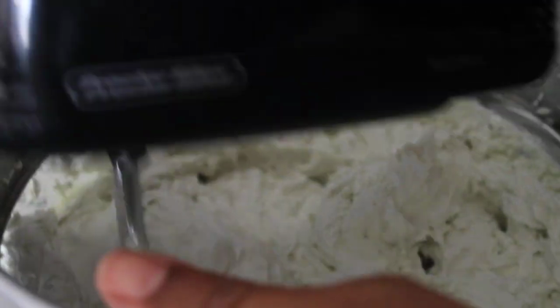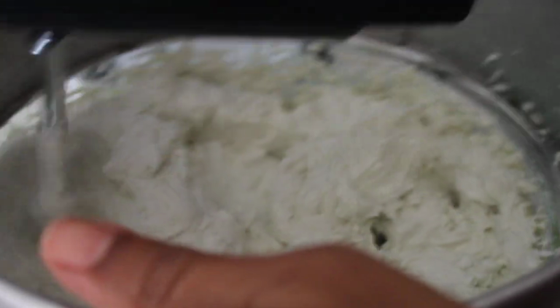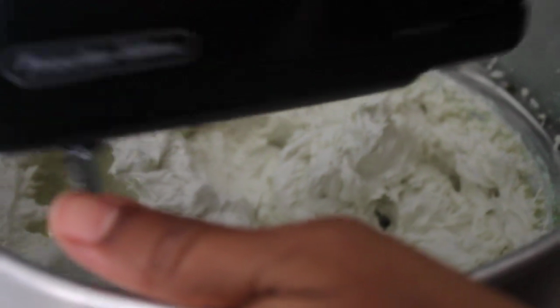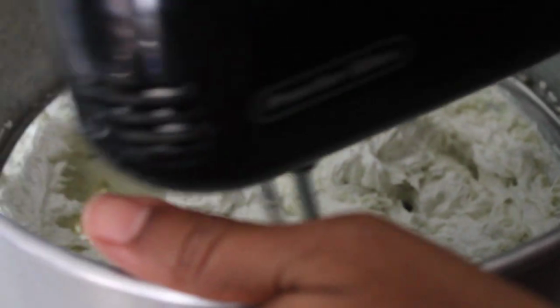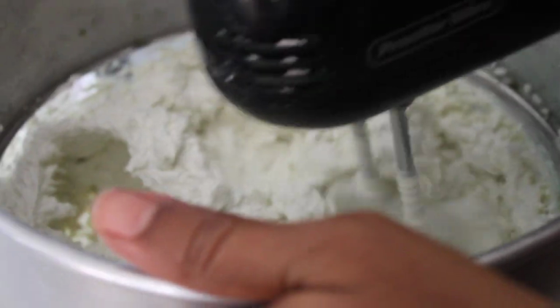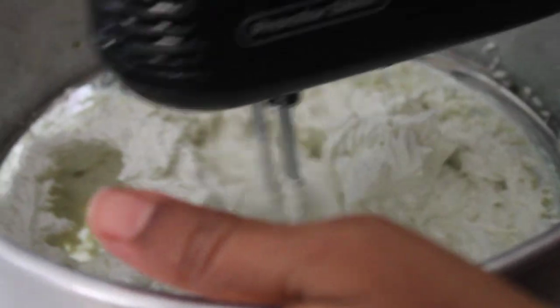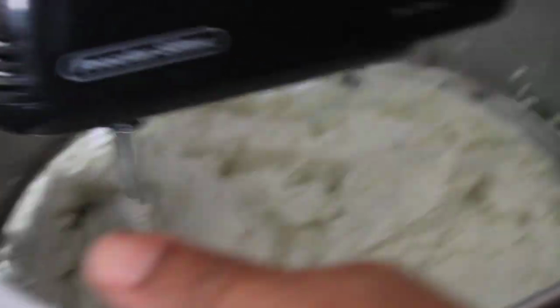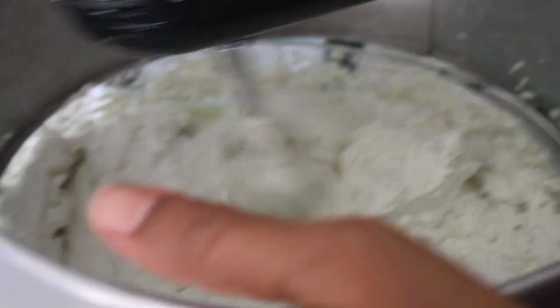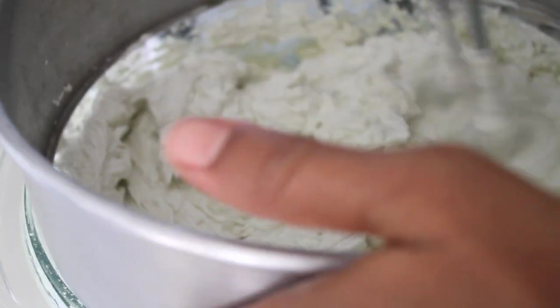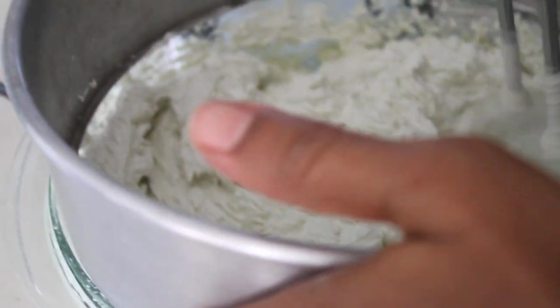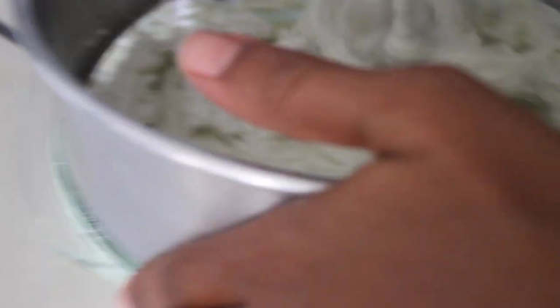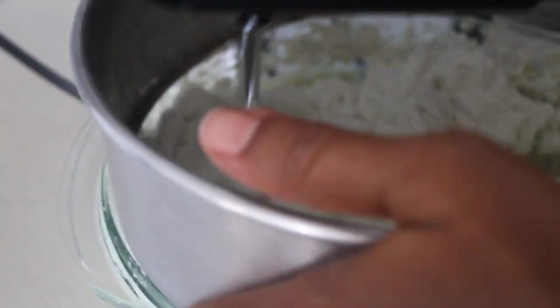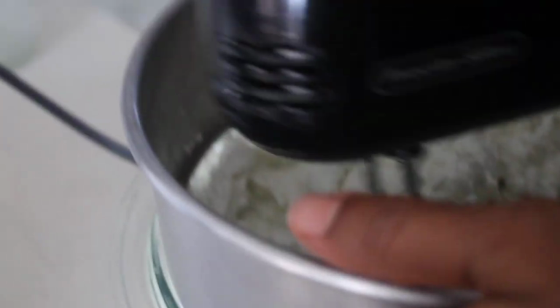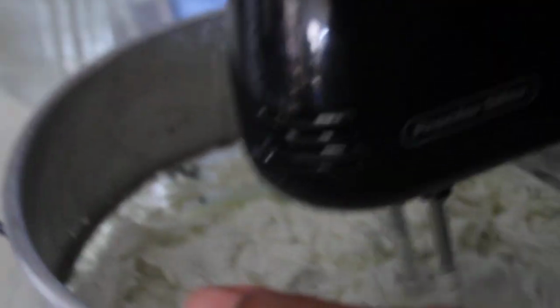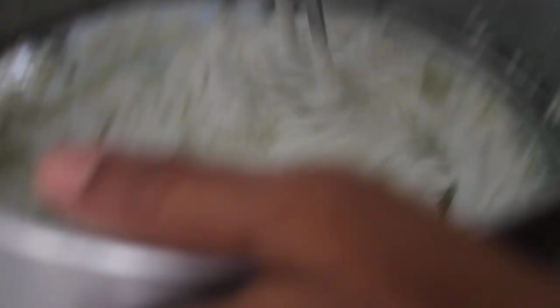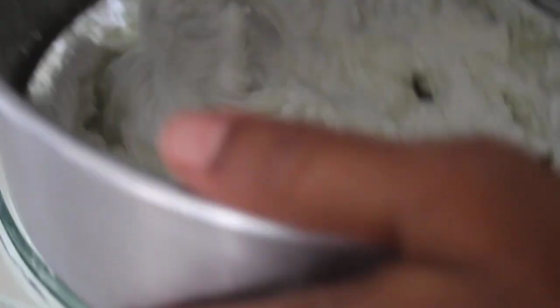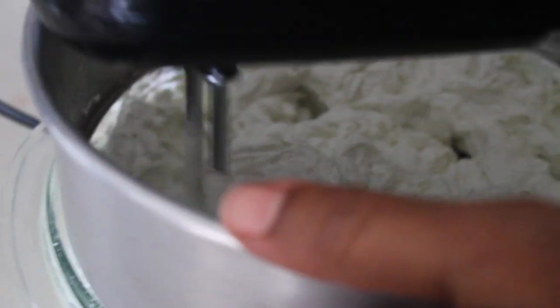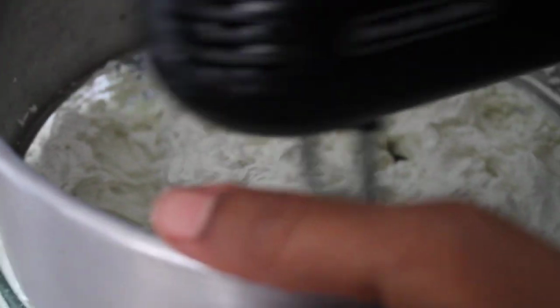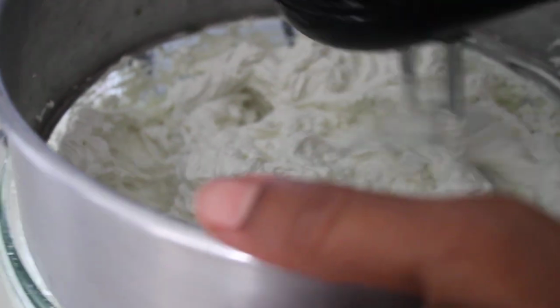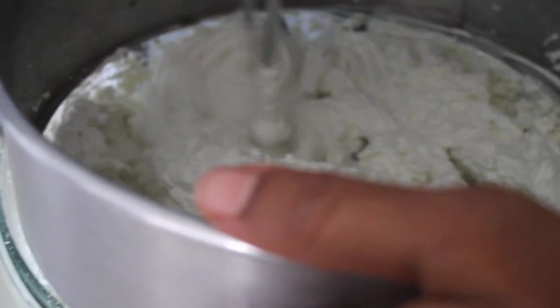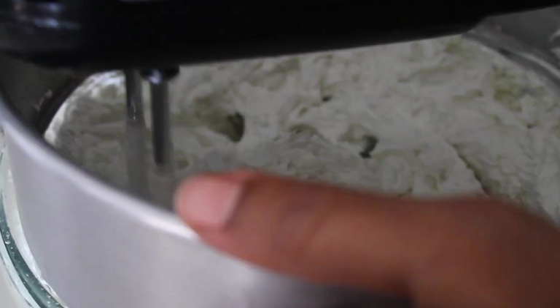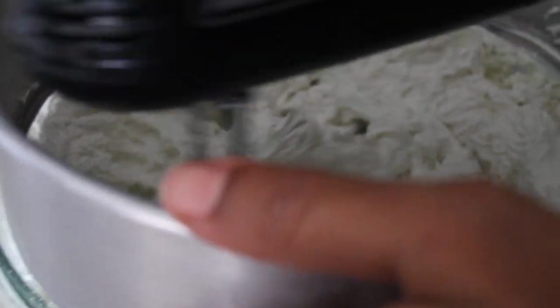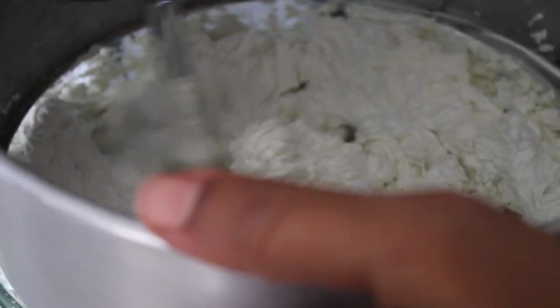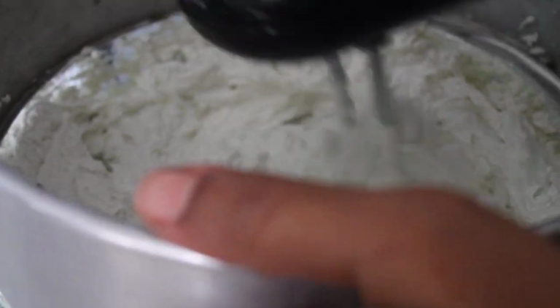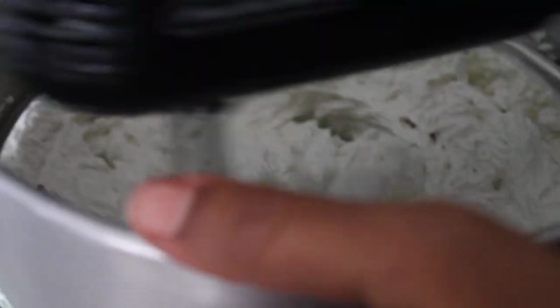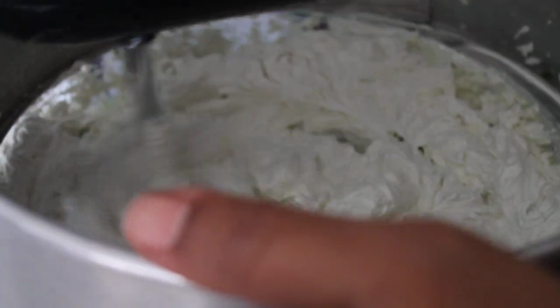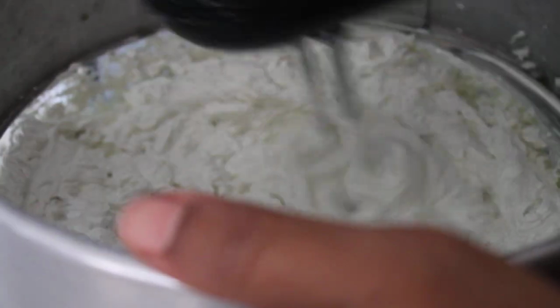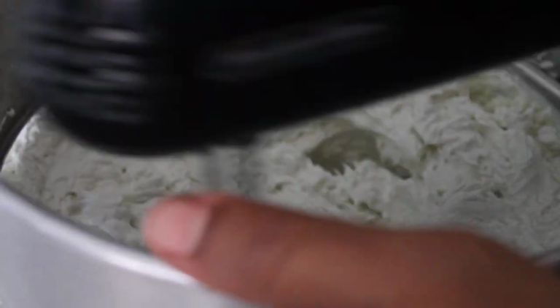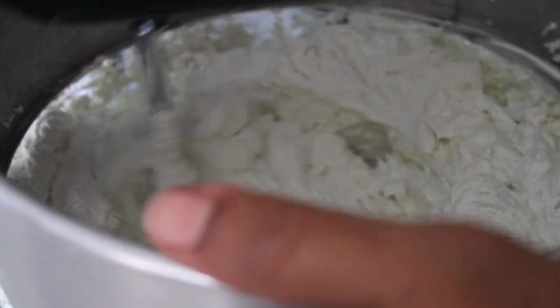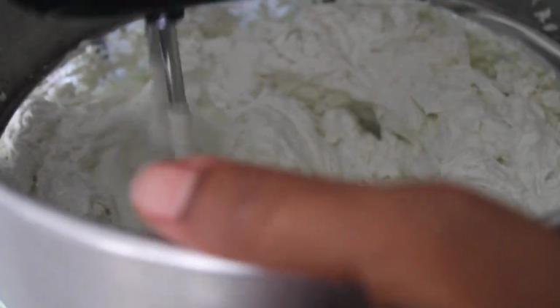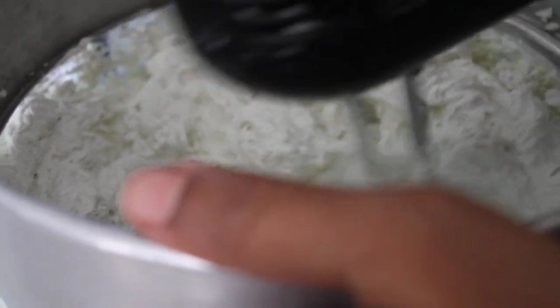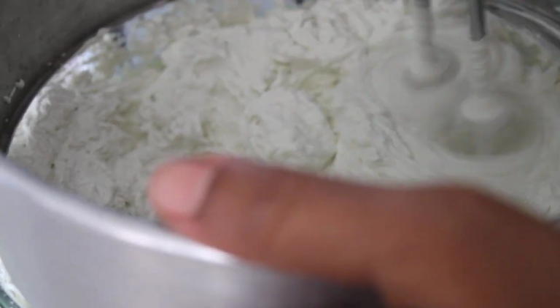We're going to need our first green soap. The essential oils I'm going to add are lavender.